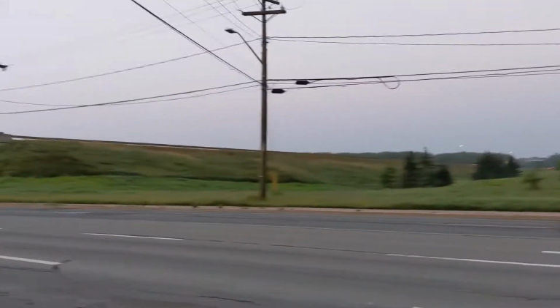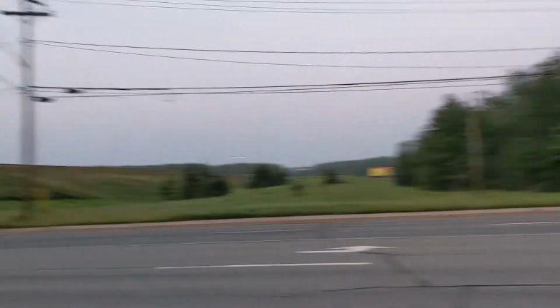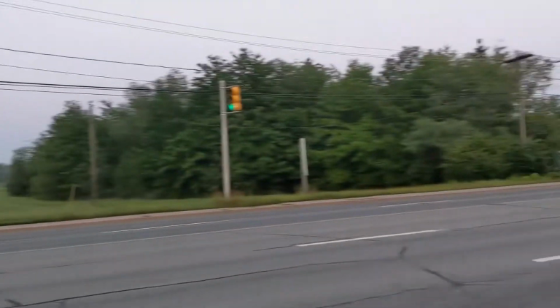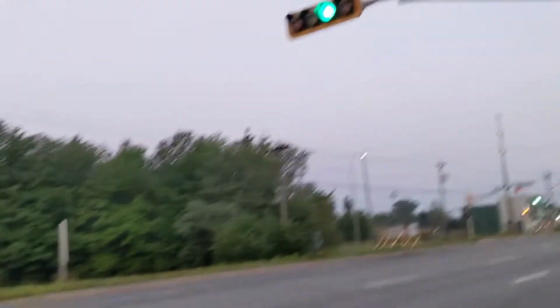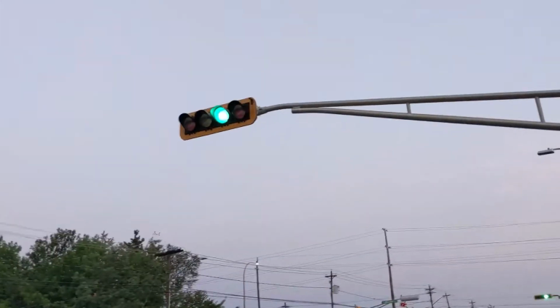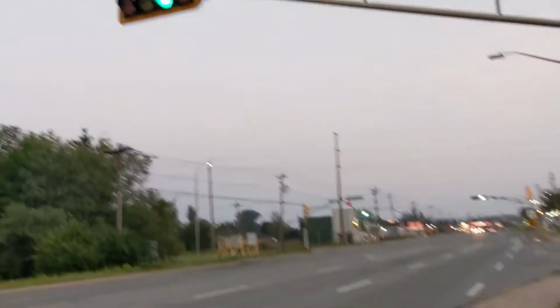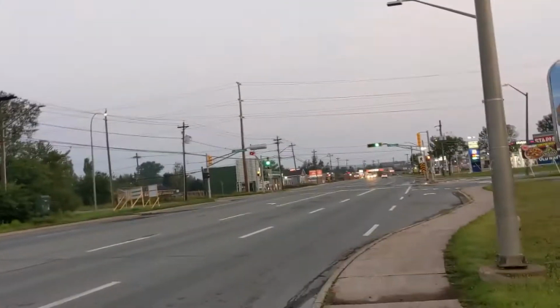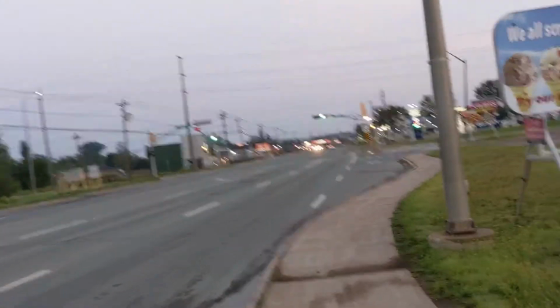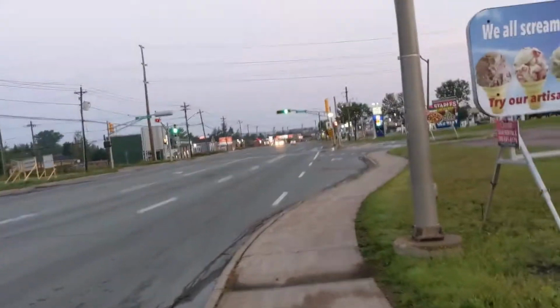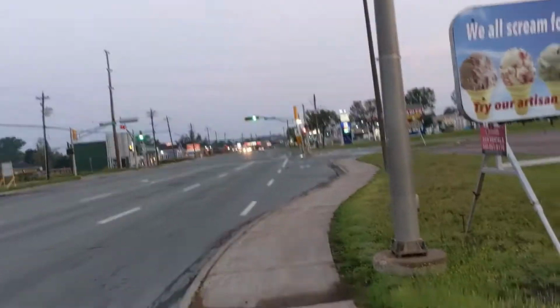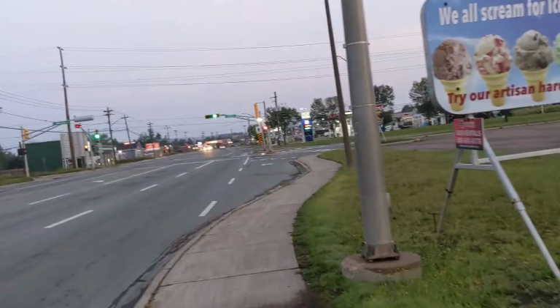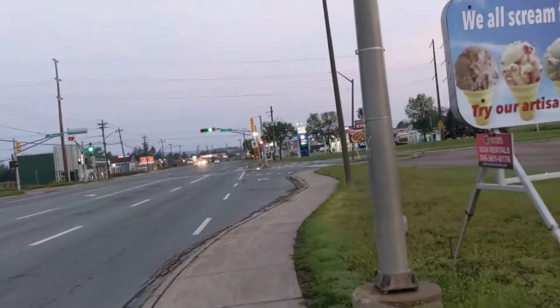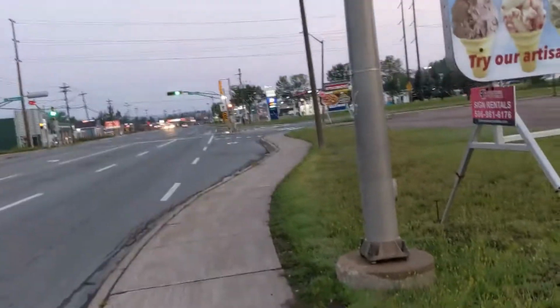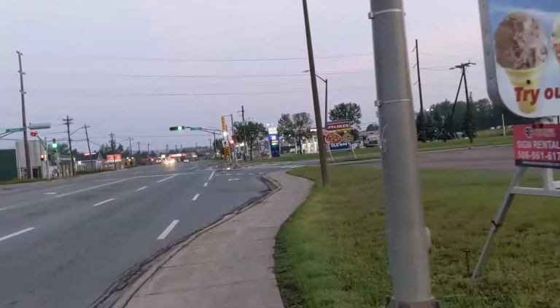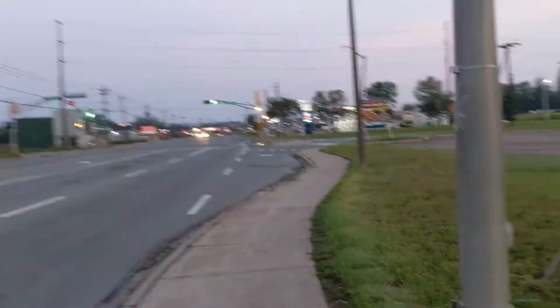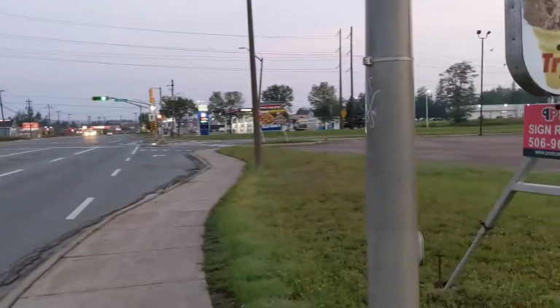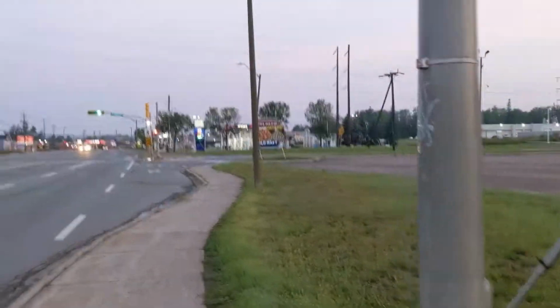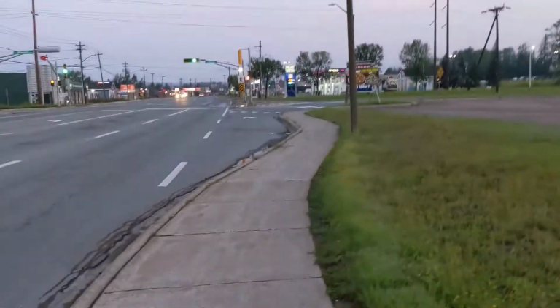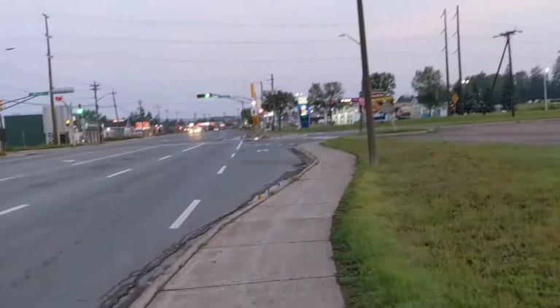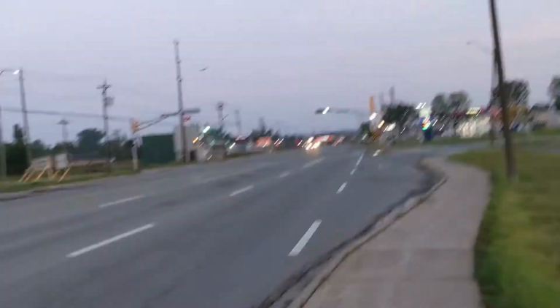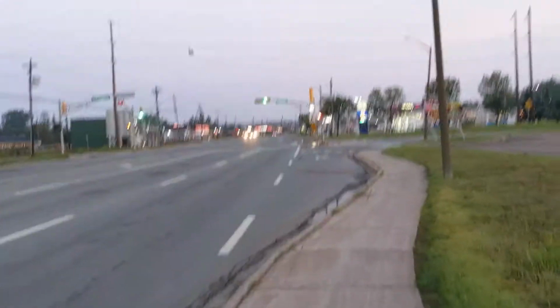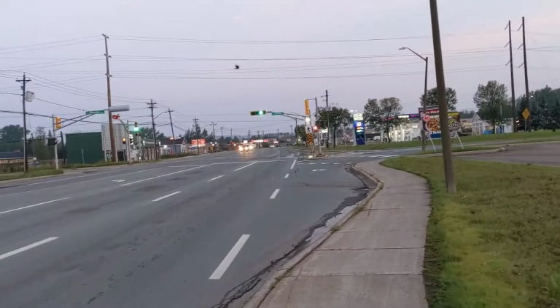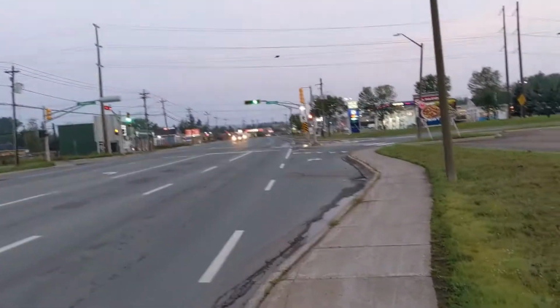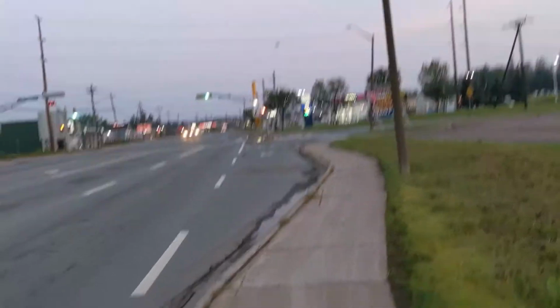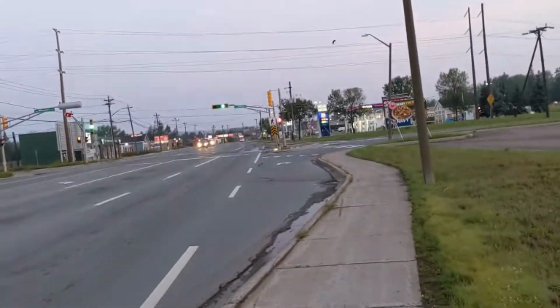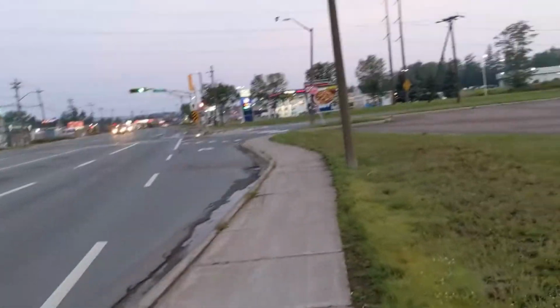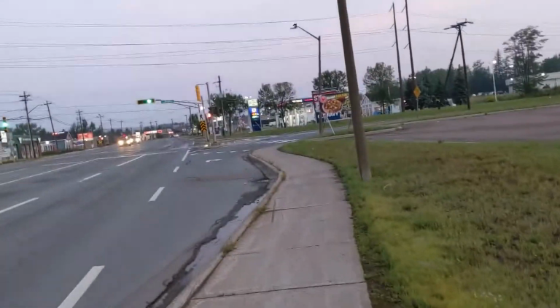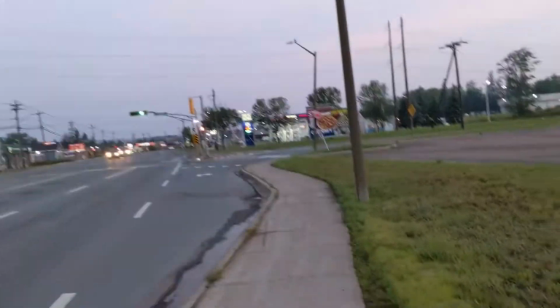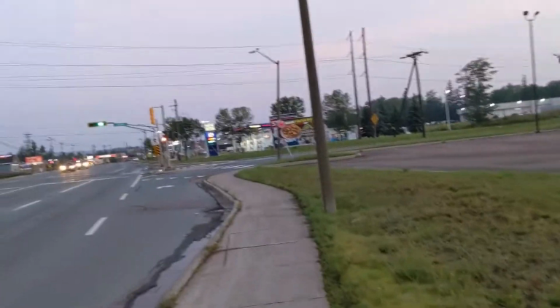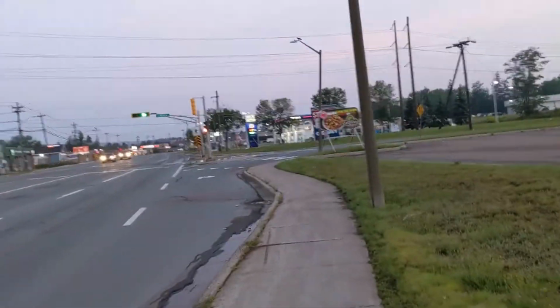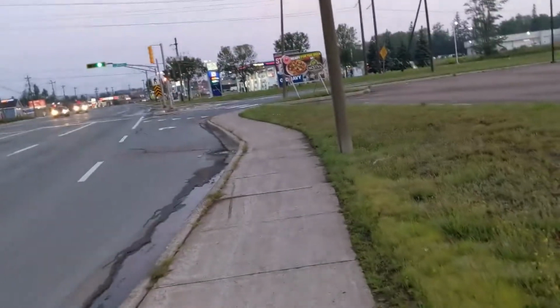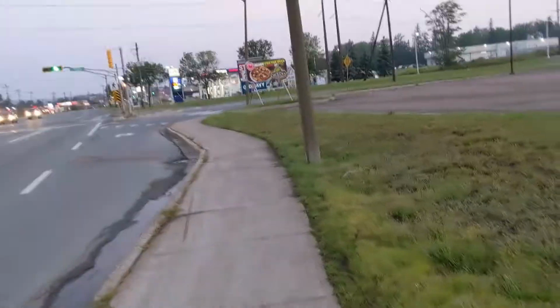Other than that, this thing just stays green forever. I've never seen anything like that. And it's like six in the morning right now, so it's not overly busy.